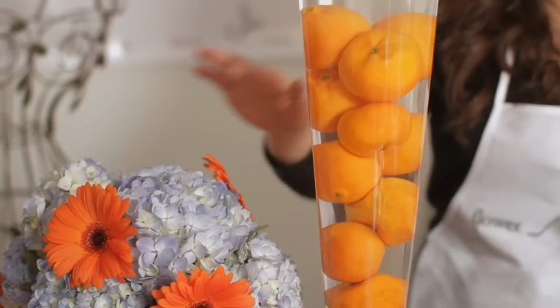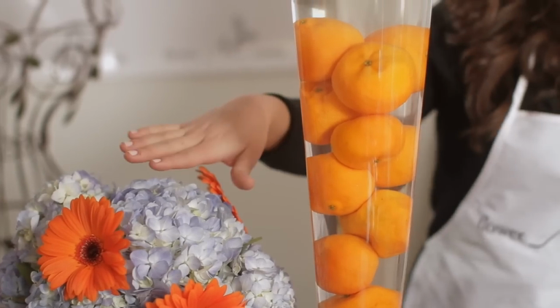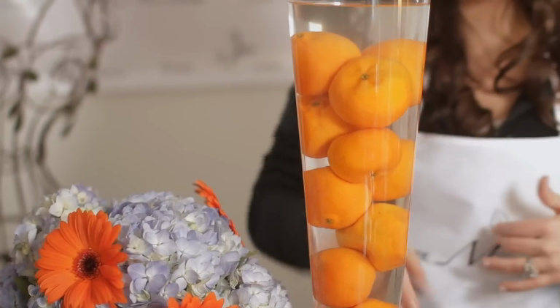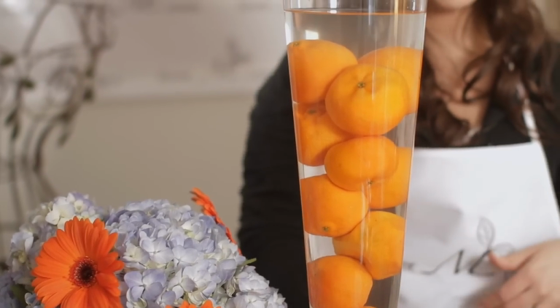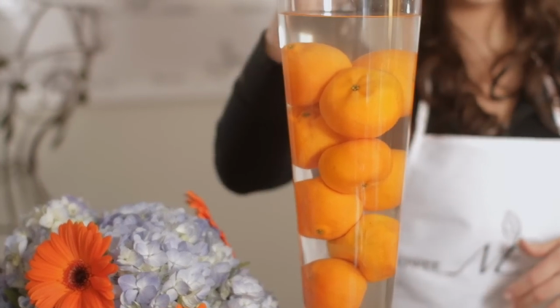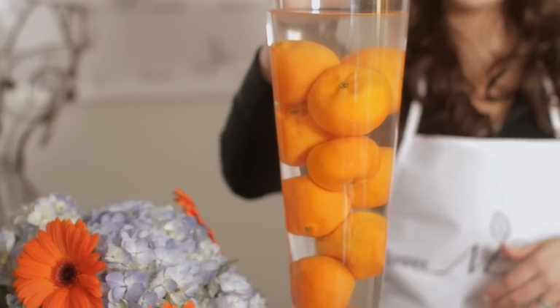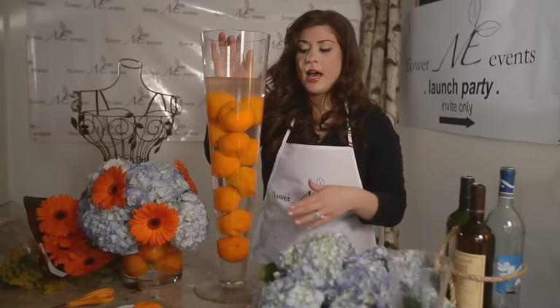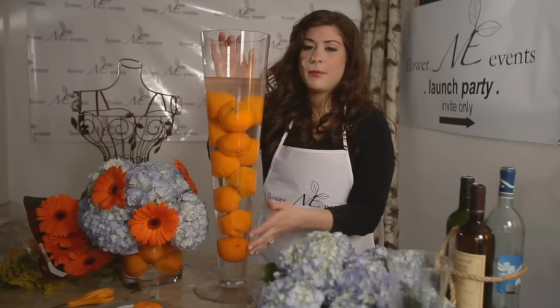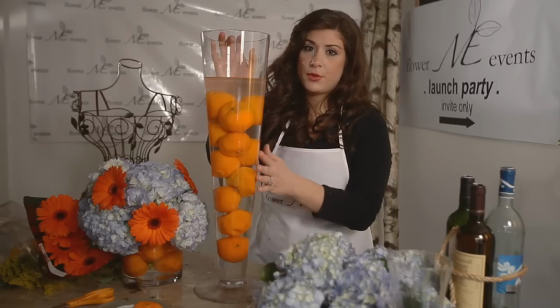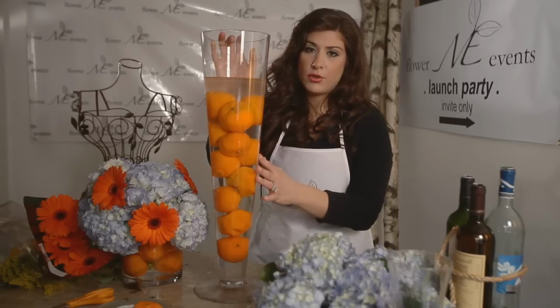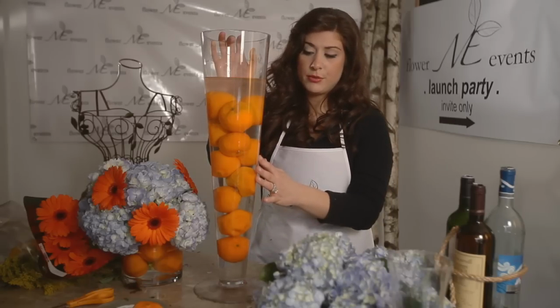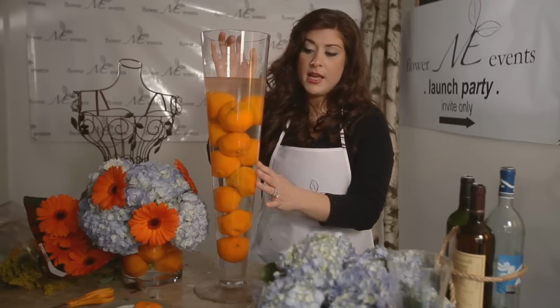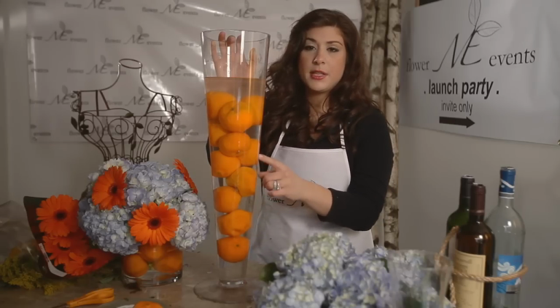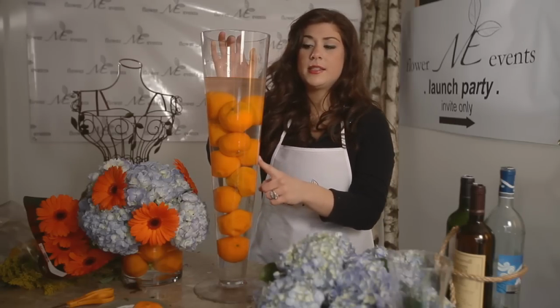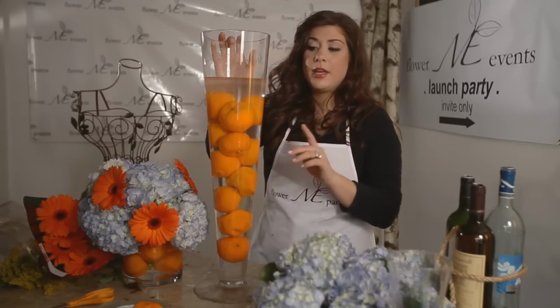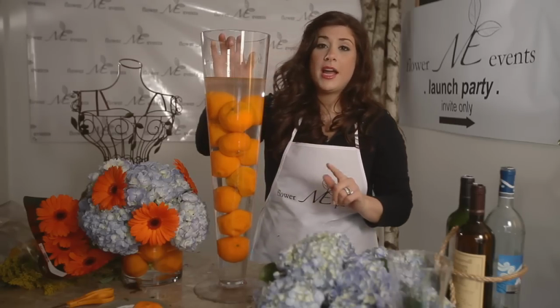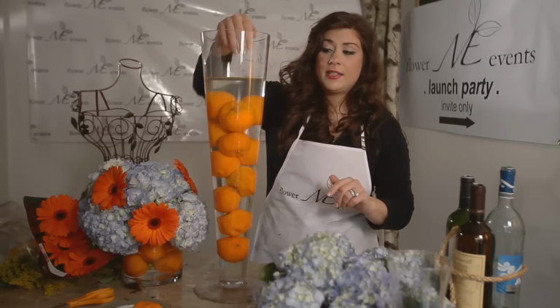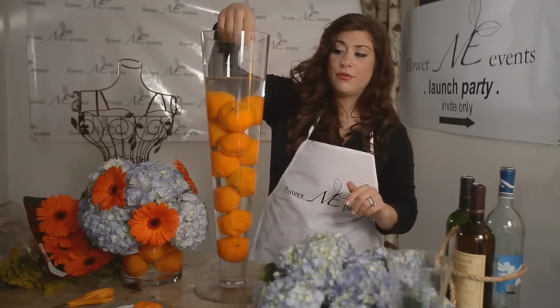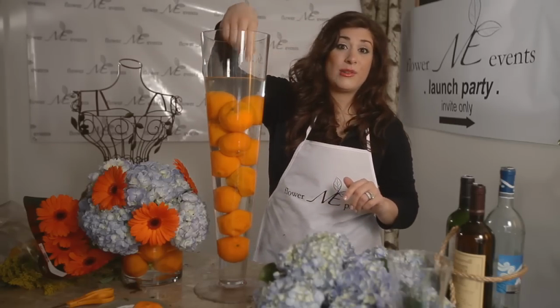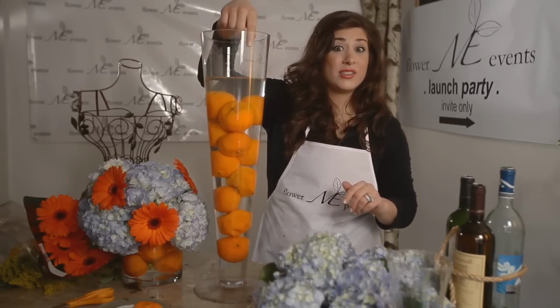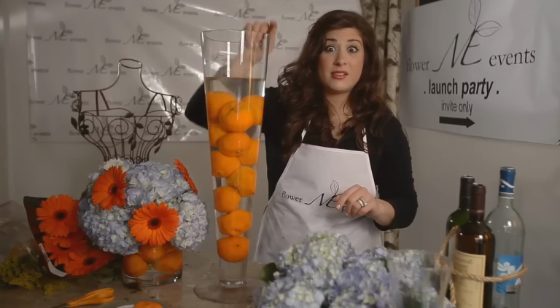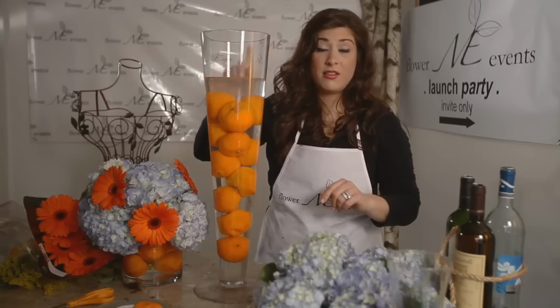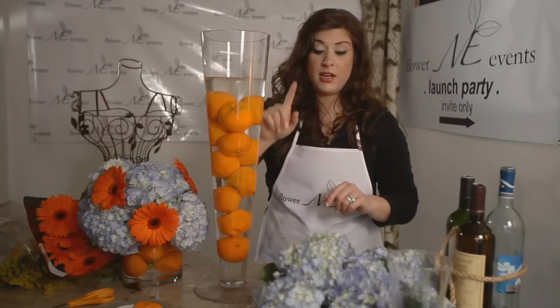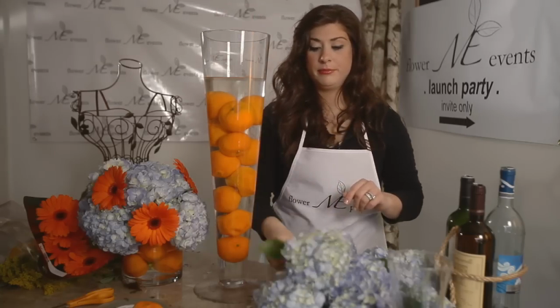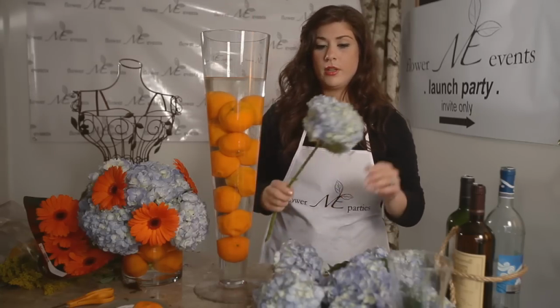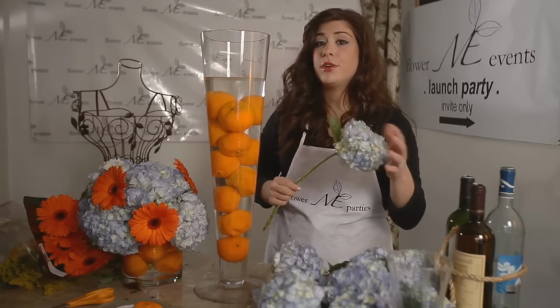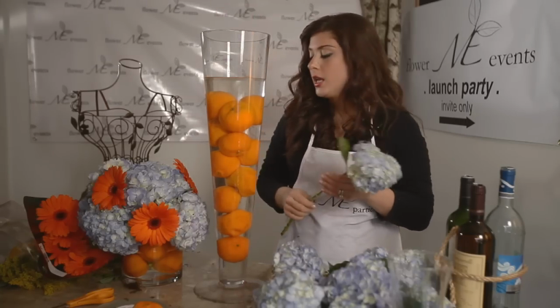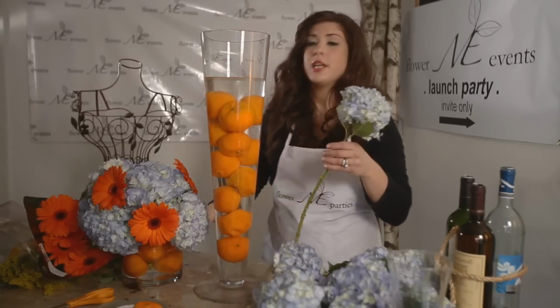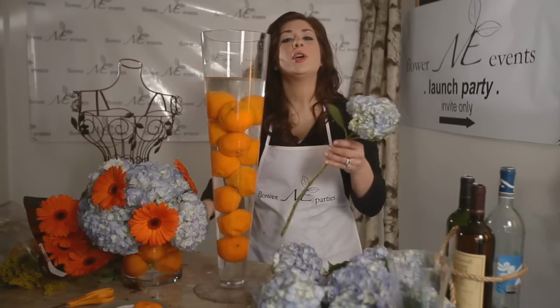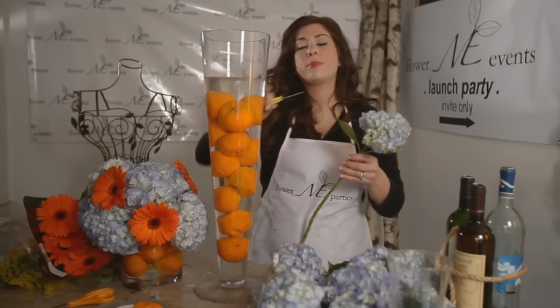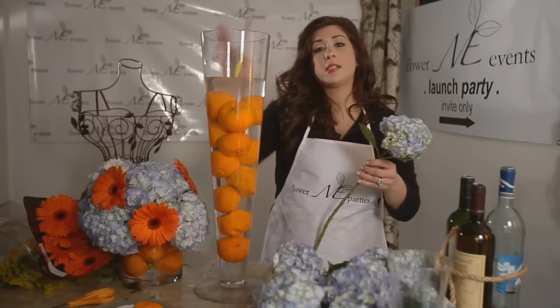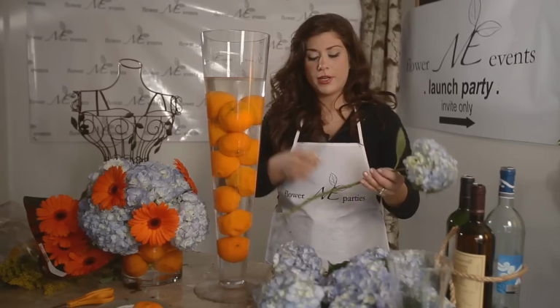I already made the short arrangement and we're going to make the tall one now. I use clementines — we're going to make an orange and blue arrangement. Keep in mind that these things do float, so I squash them in there so they're not going anywhere. First, I'm going to use hydrangea to form the base of our arrangement.